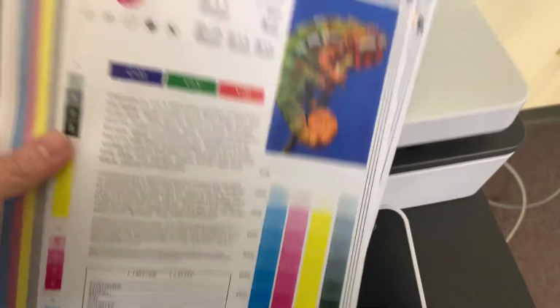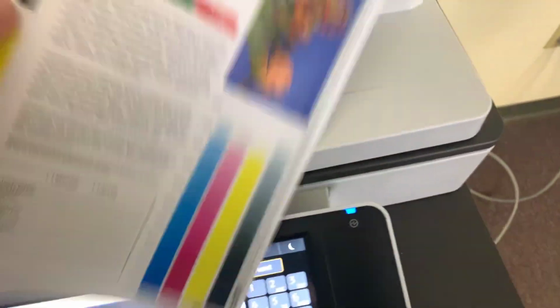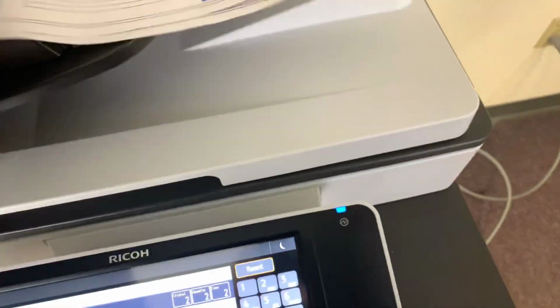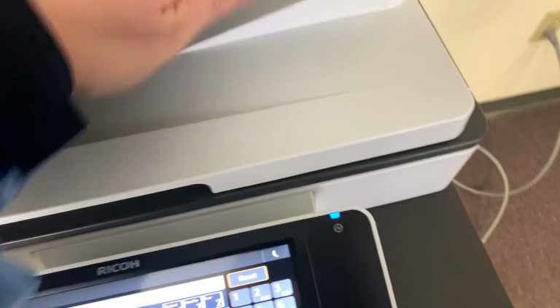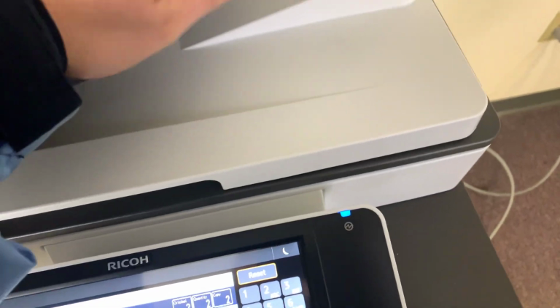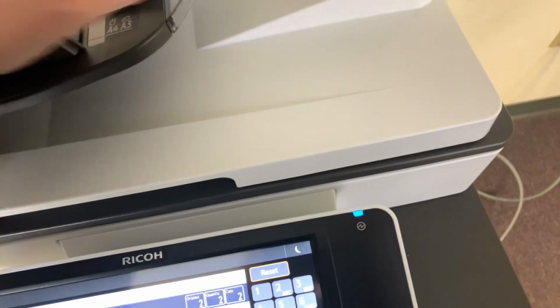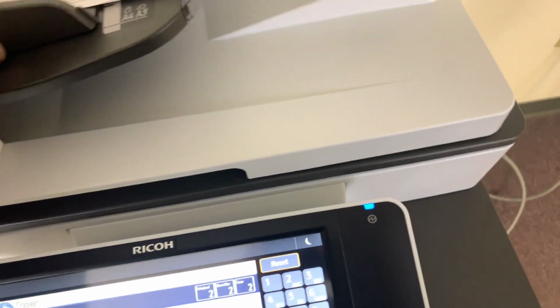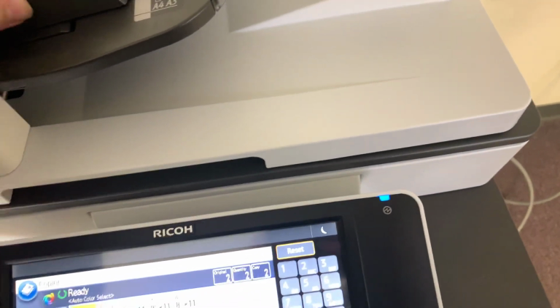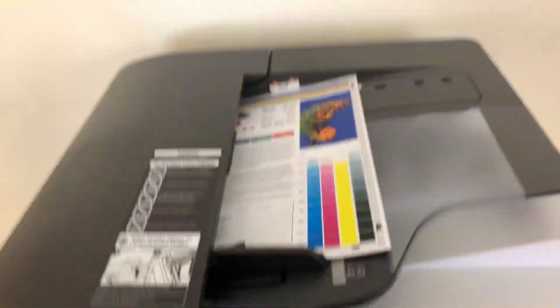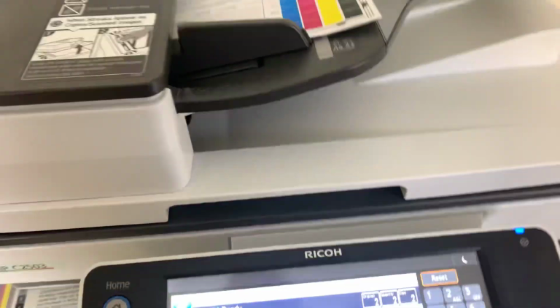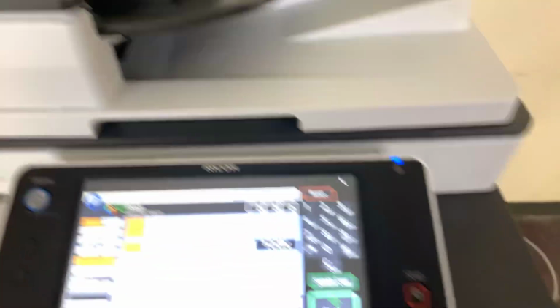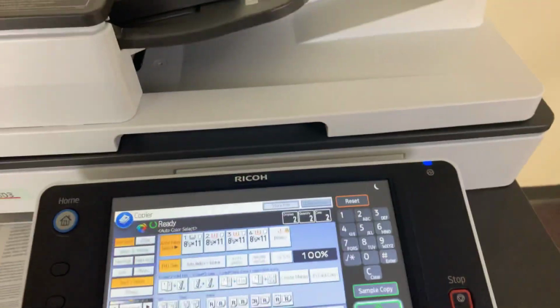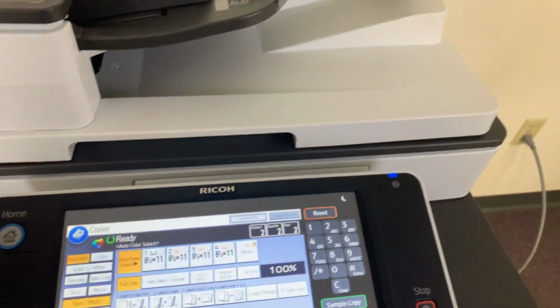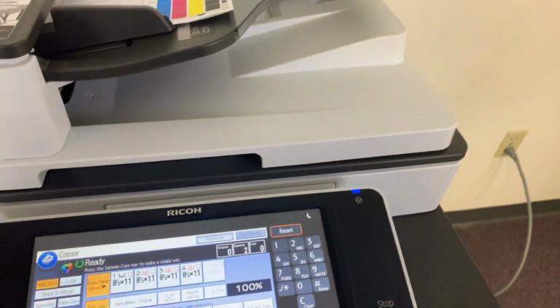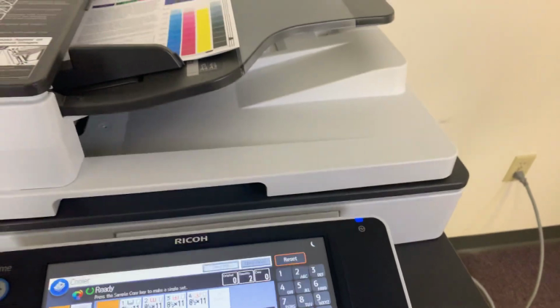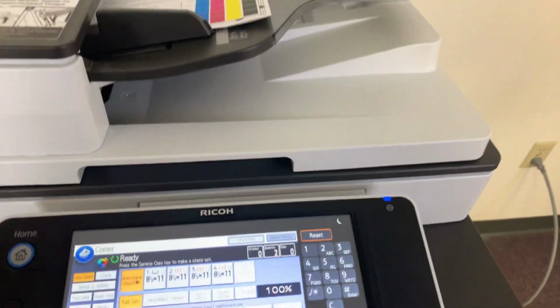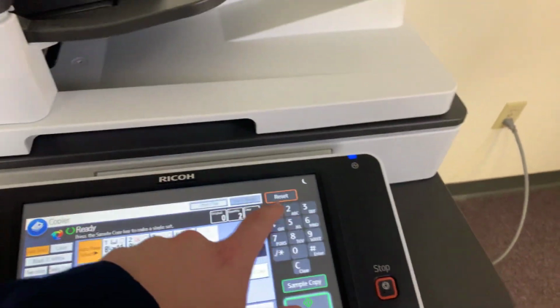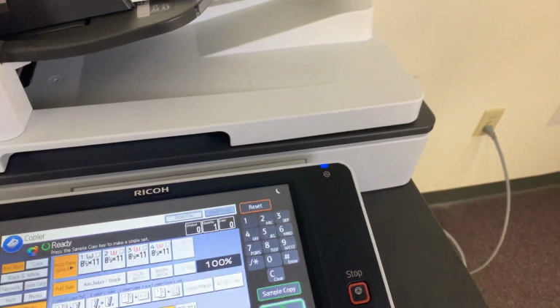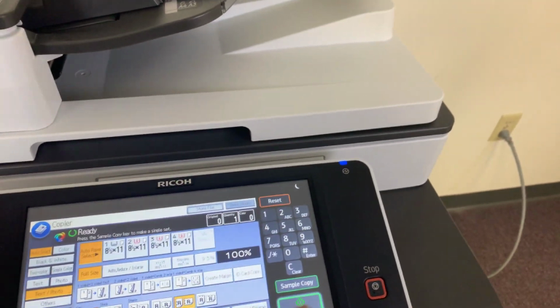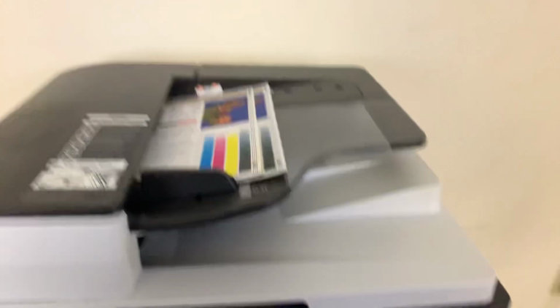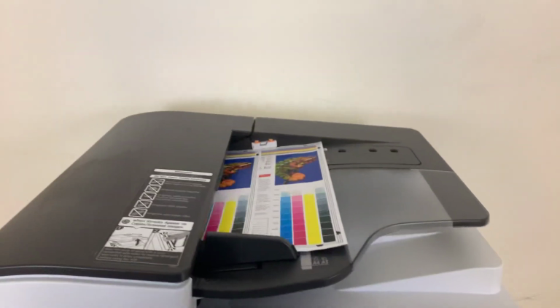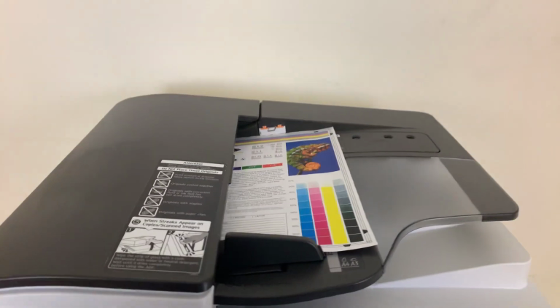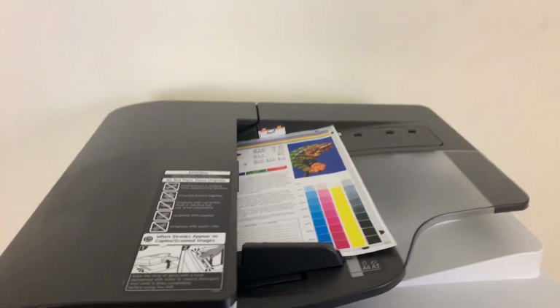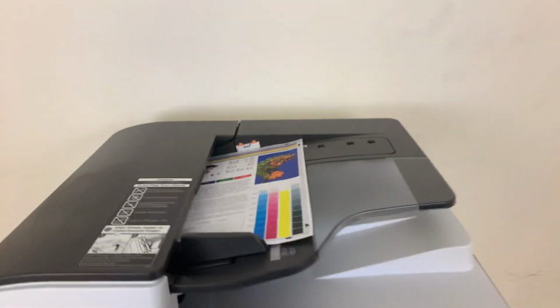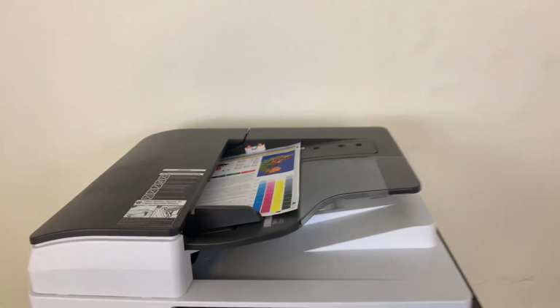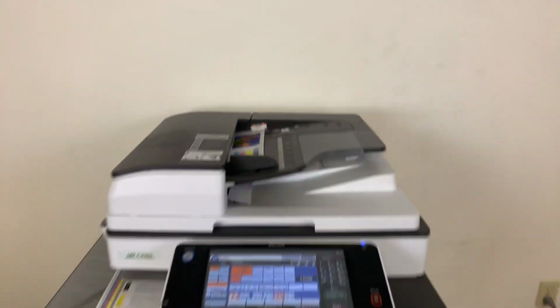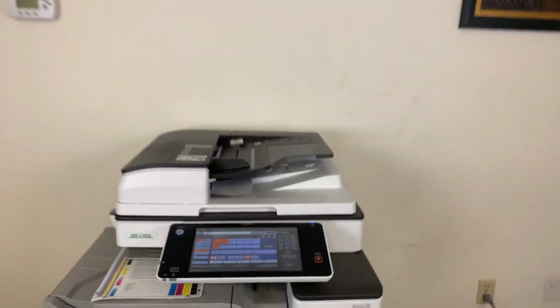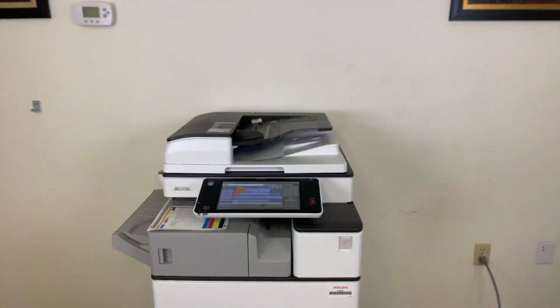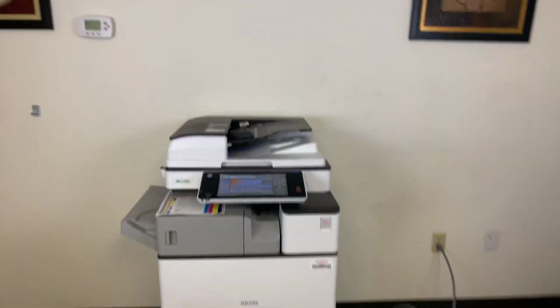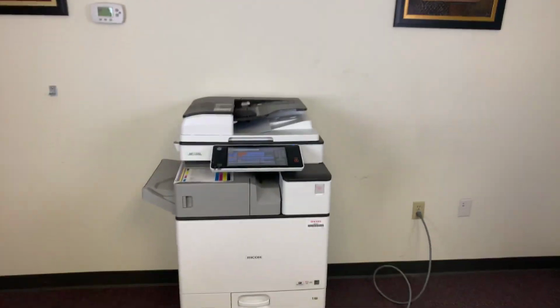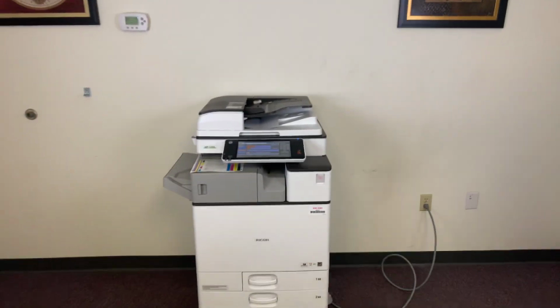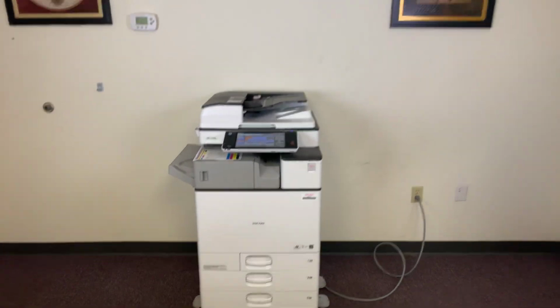Now we're going to go ahead and test out the document feeder as well as the stapling feature on our internal finisher. We'll do a double staple. We'll run that job through once, and we have the feeder working properly. Once again, this machine is a Ricoh MPC2503.